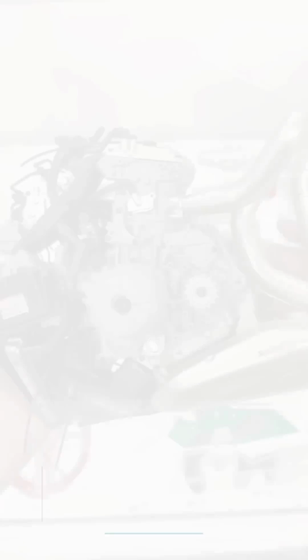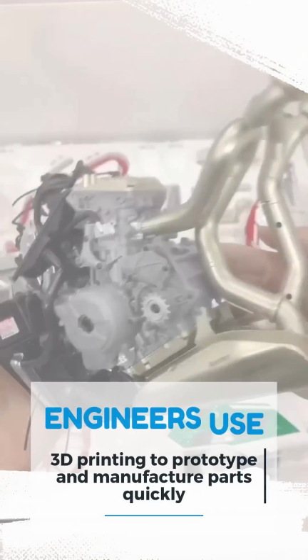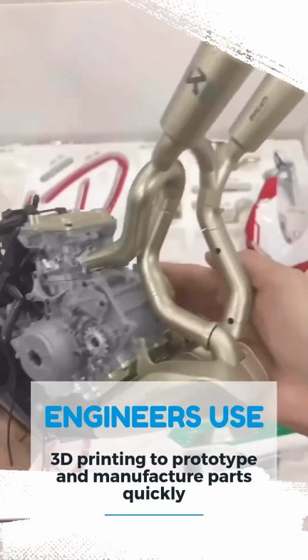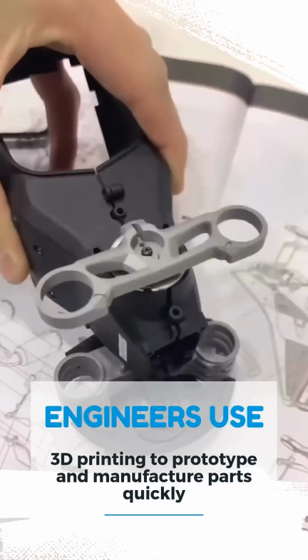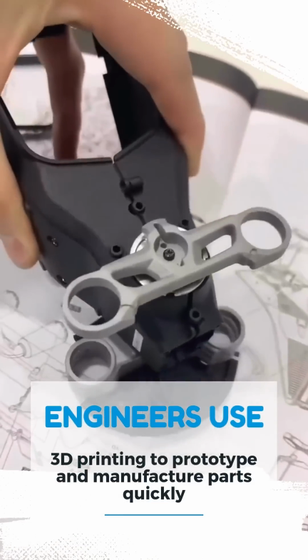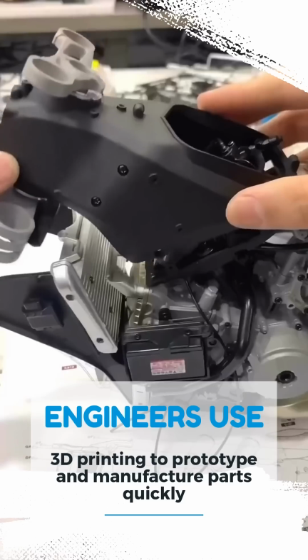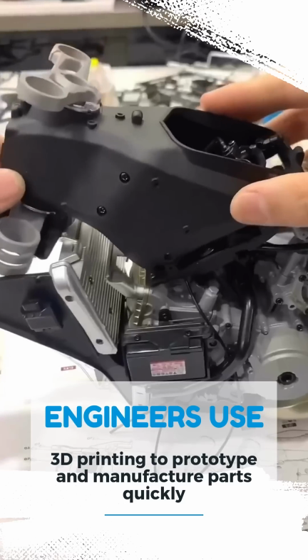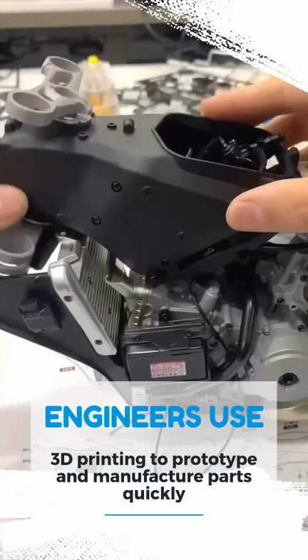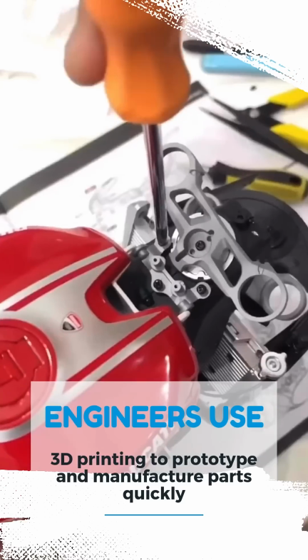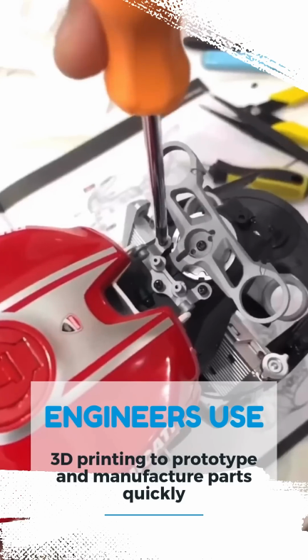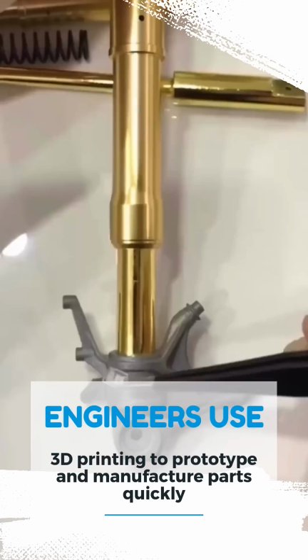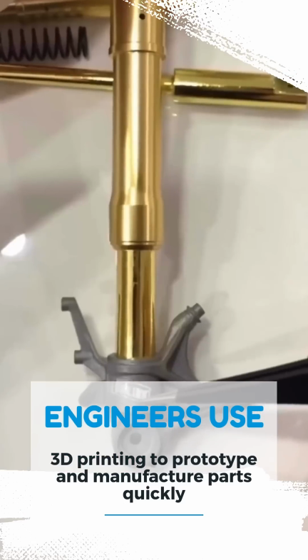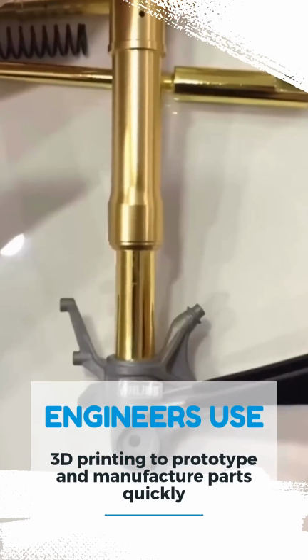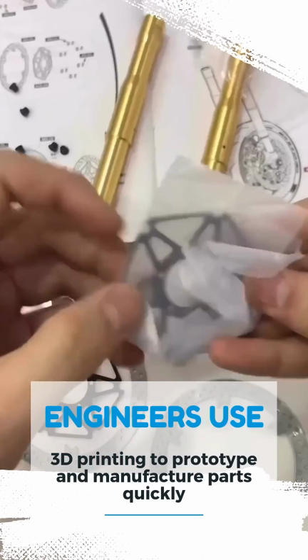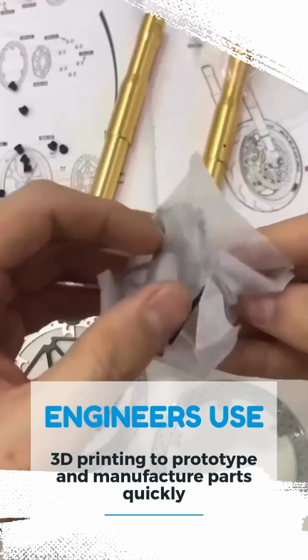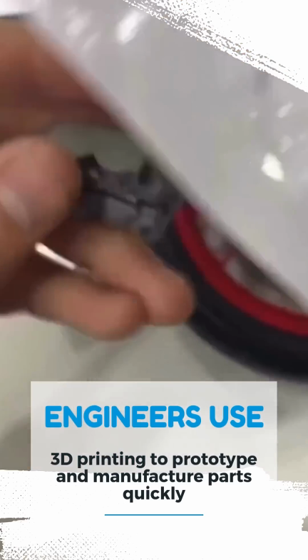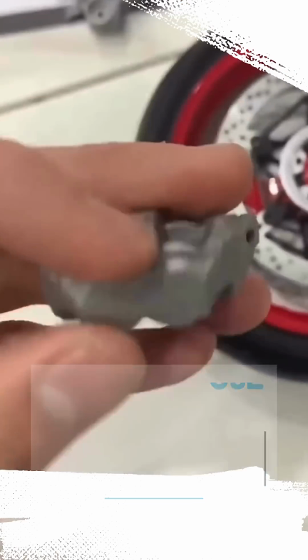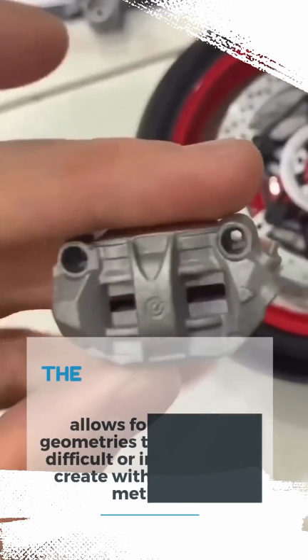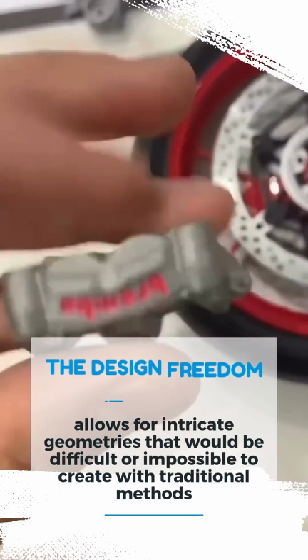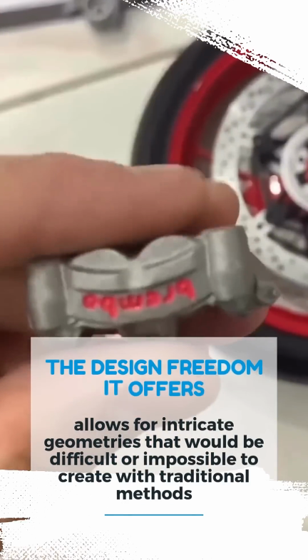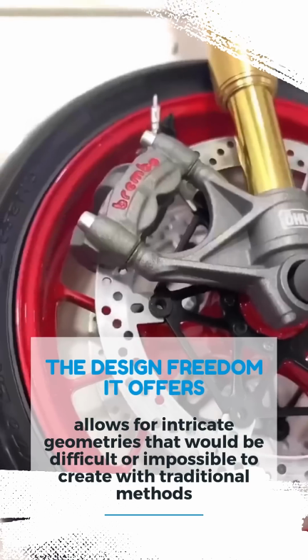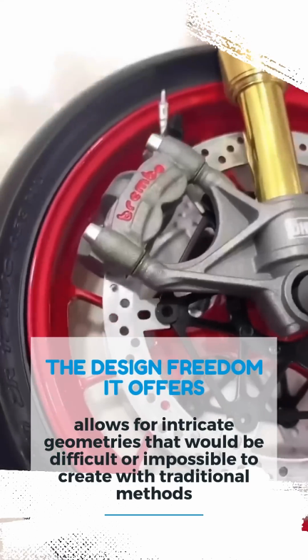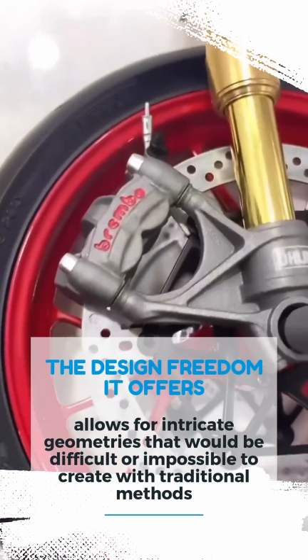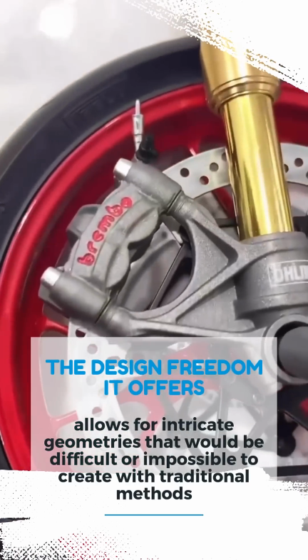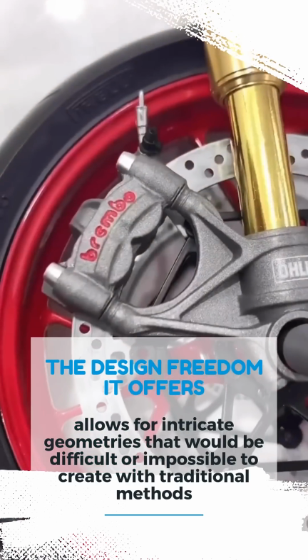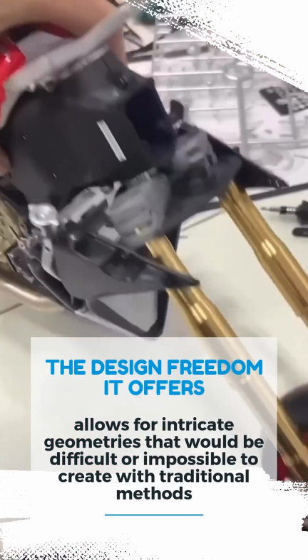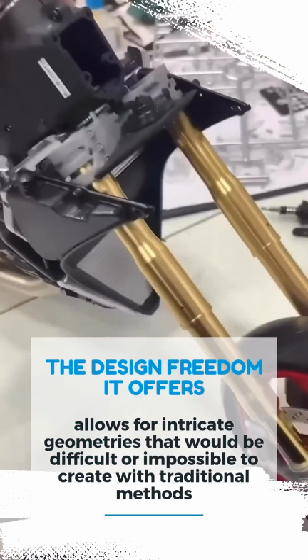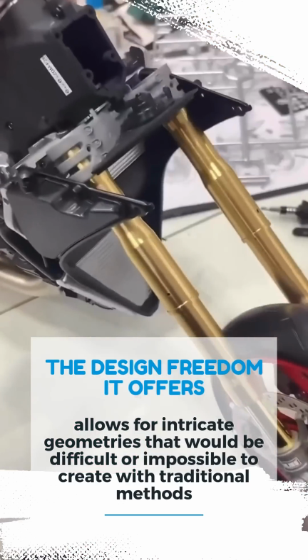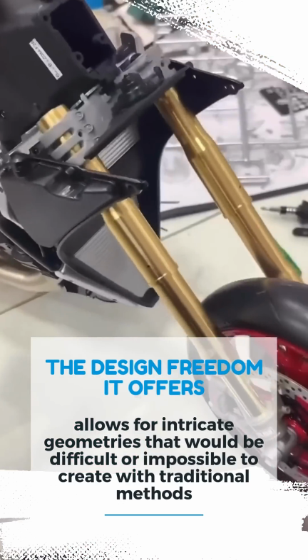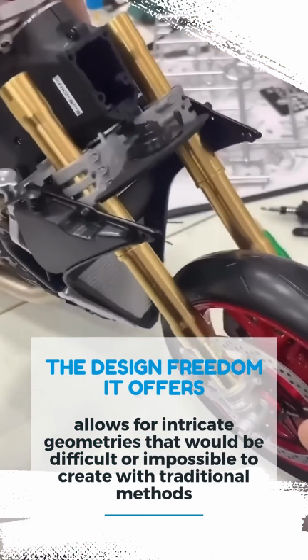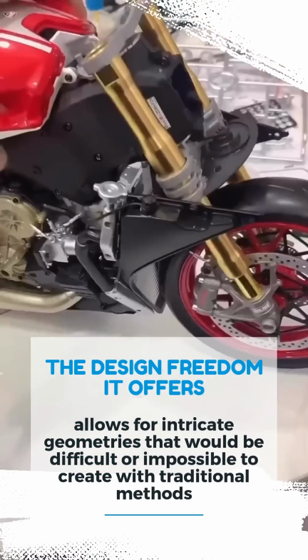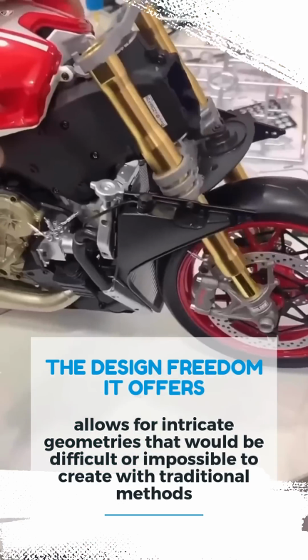Engineers use 3D printing to prototype and manufacture parts quickly. The design freedom it offers allows for intricate geometries that would be difficult or impossible to create with traditional methods.